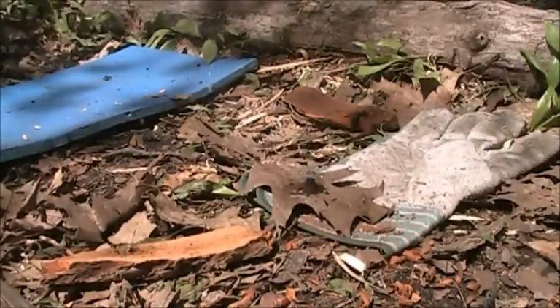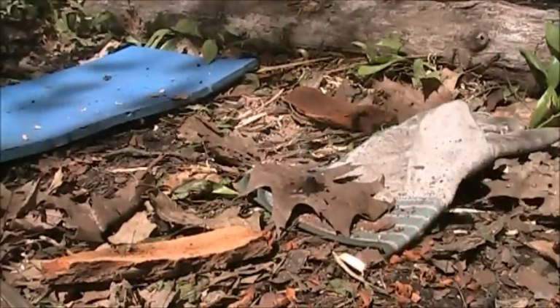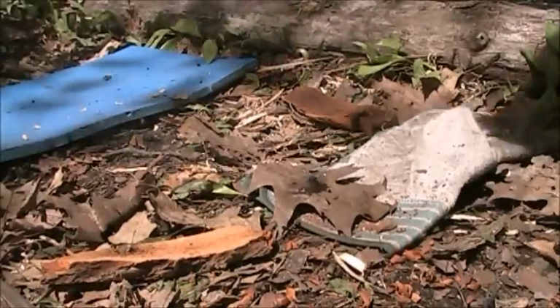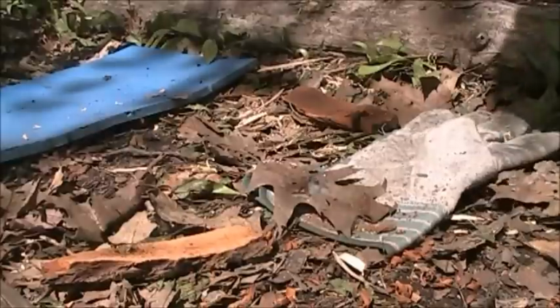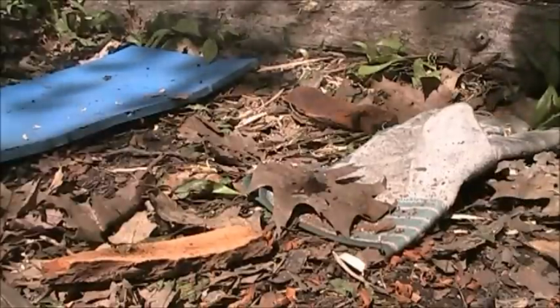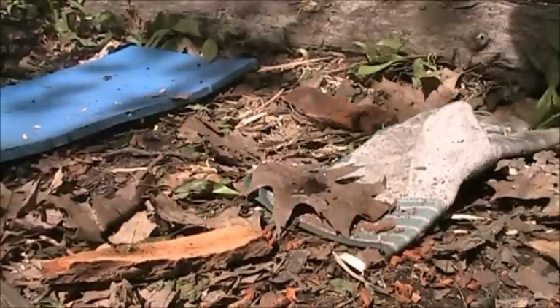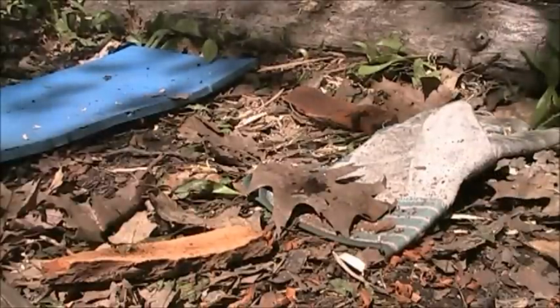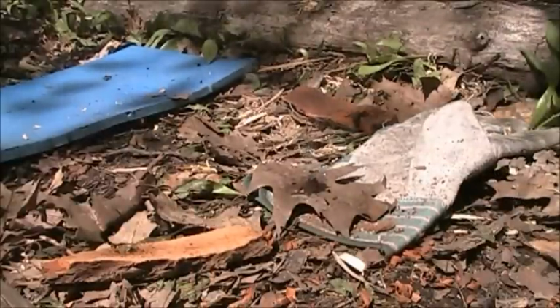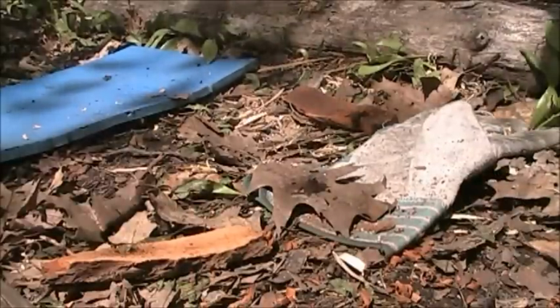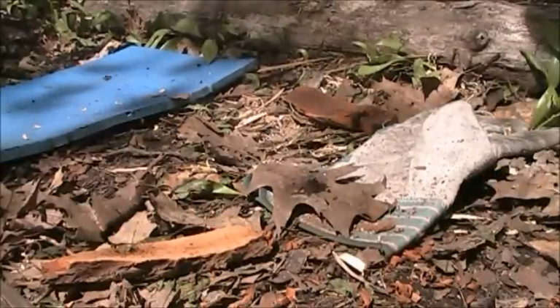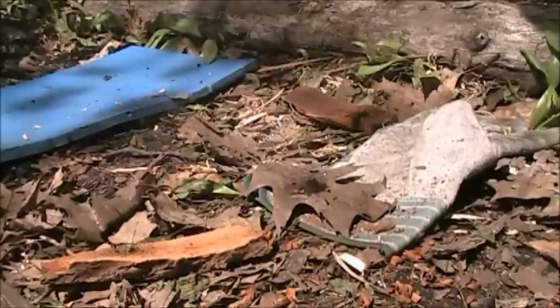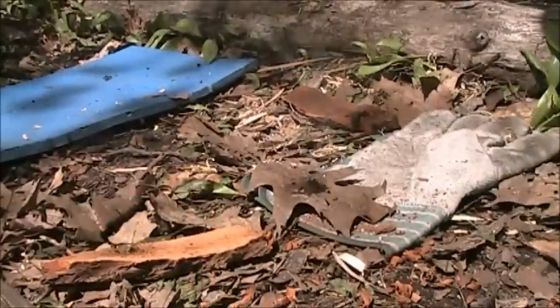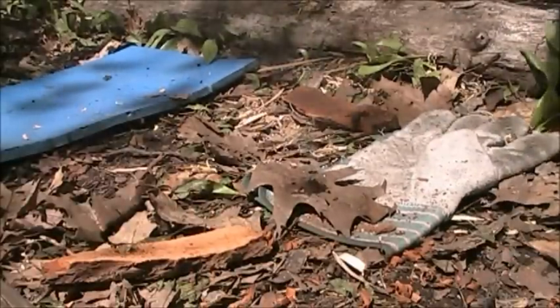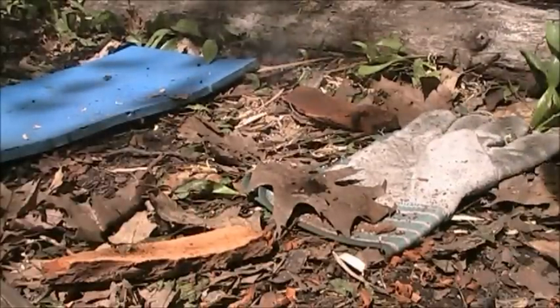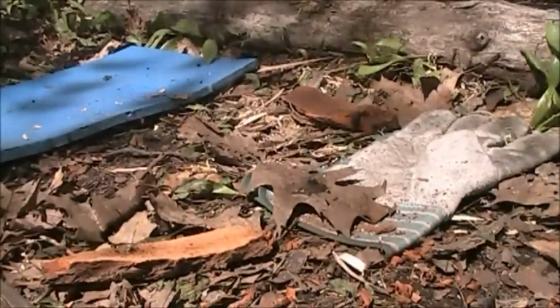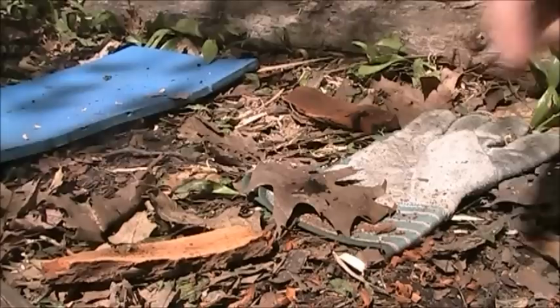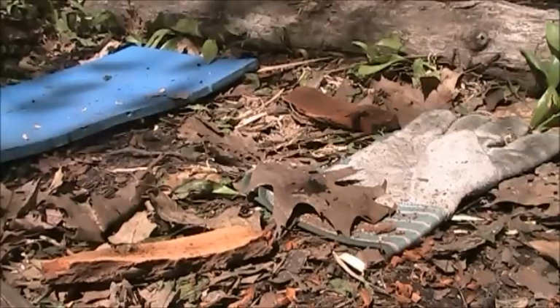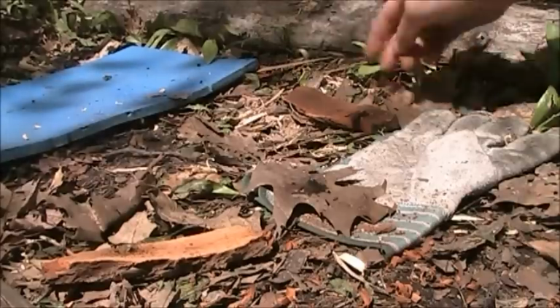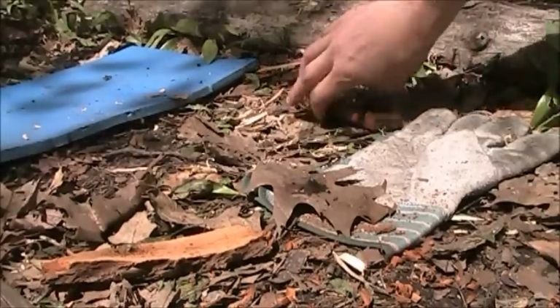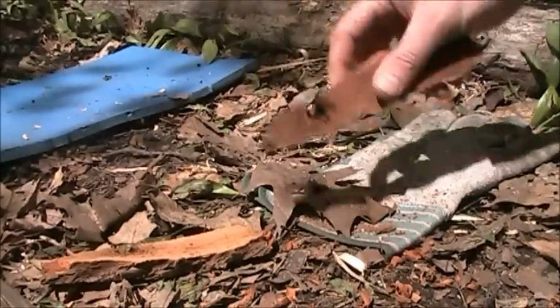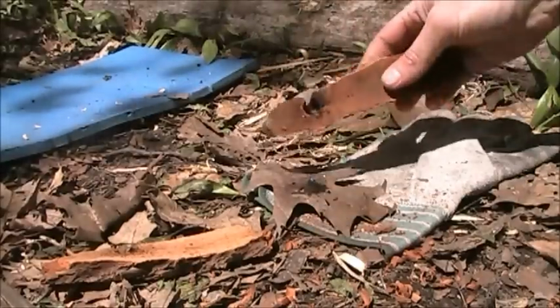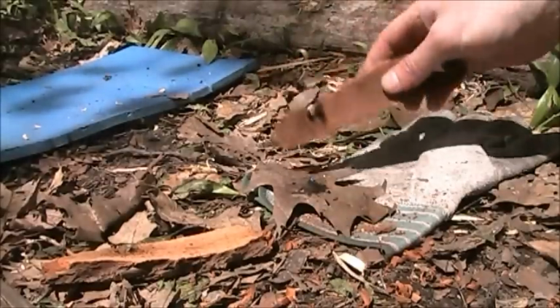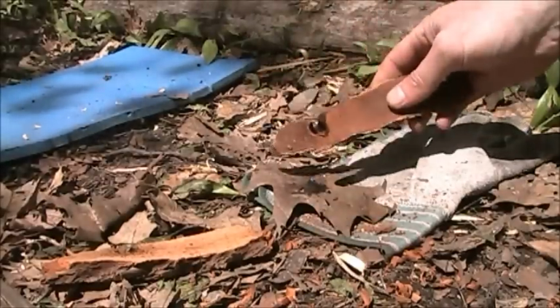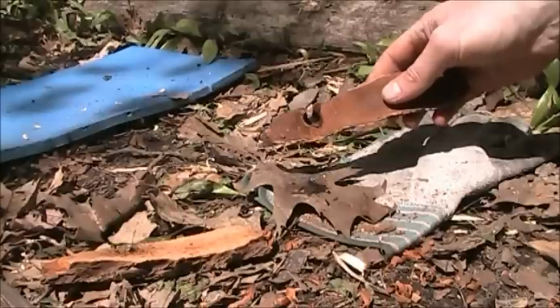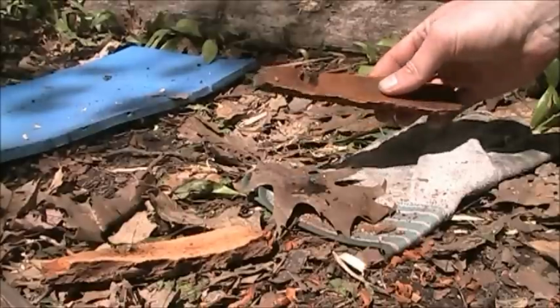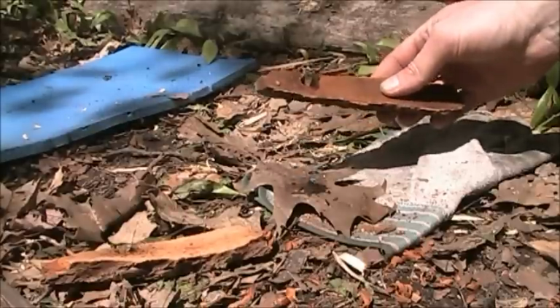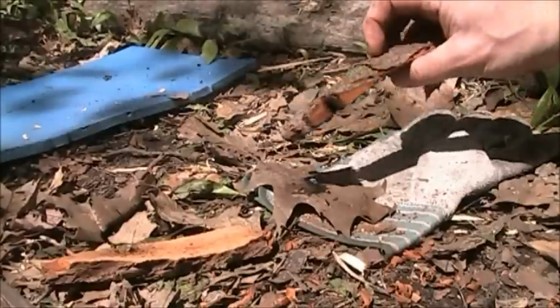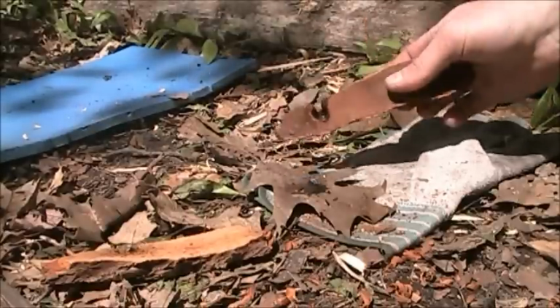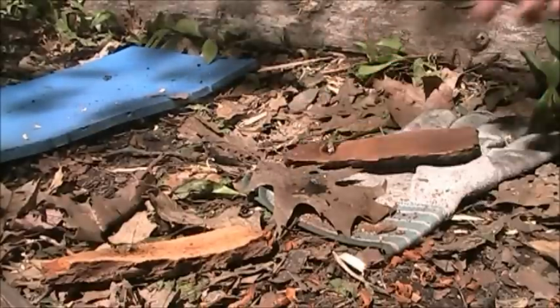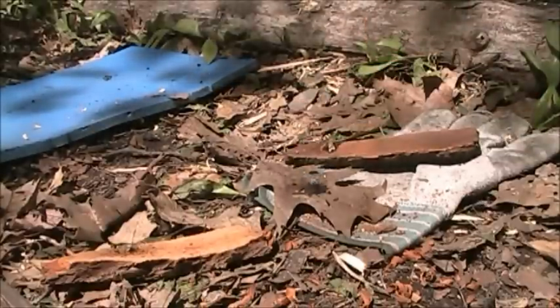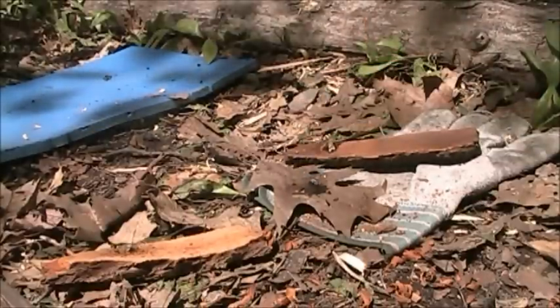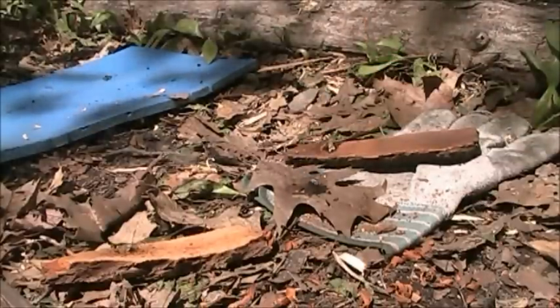Scout just lit his tail on fire. That stinks real bad, bud. Anyway, as you can see — sassafras bark hearth with a basswood spindle. Bam. See you next week.